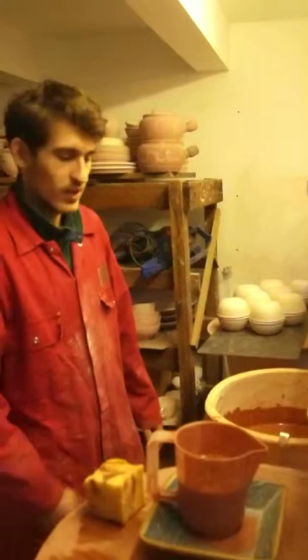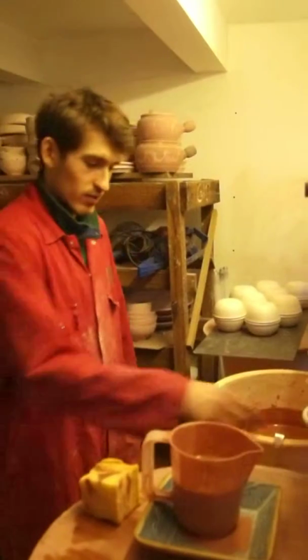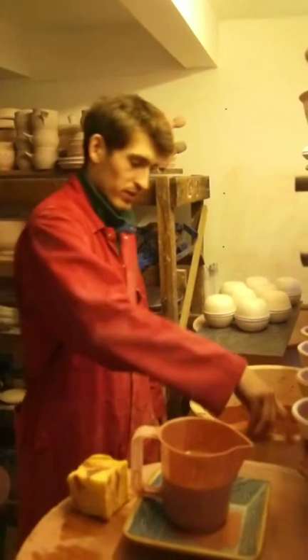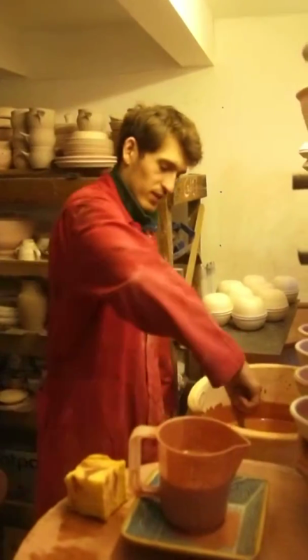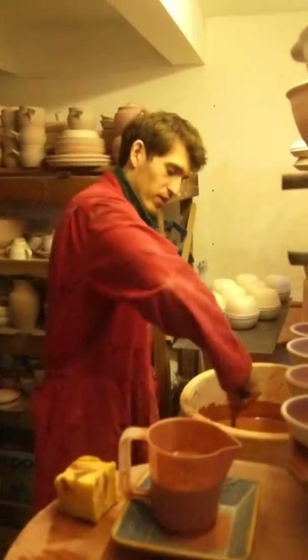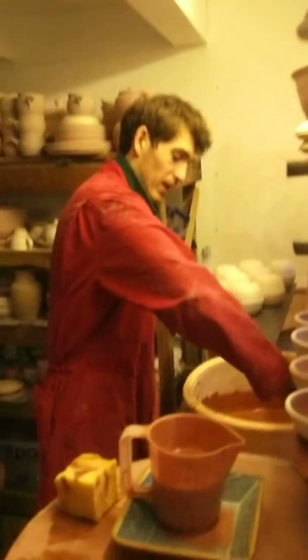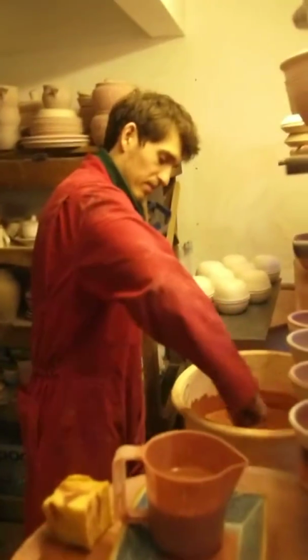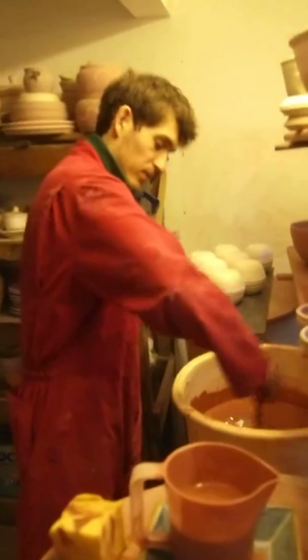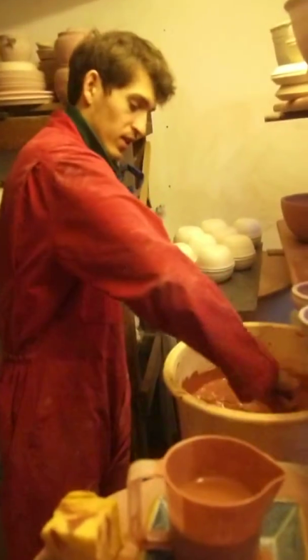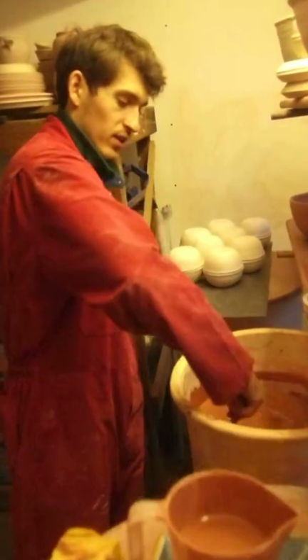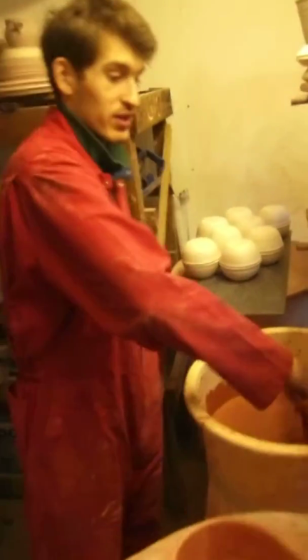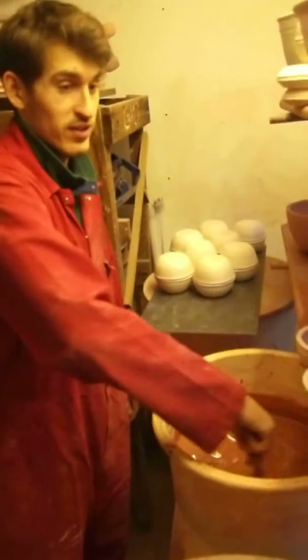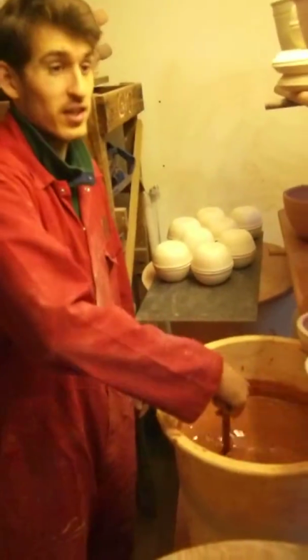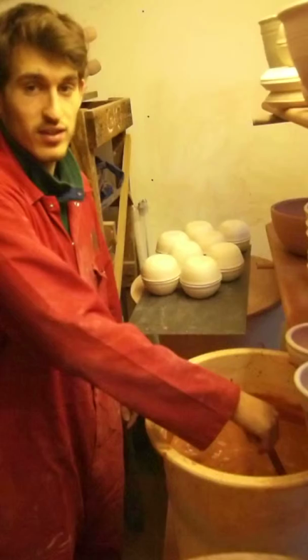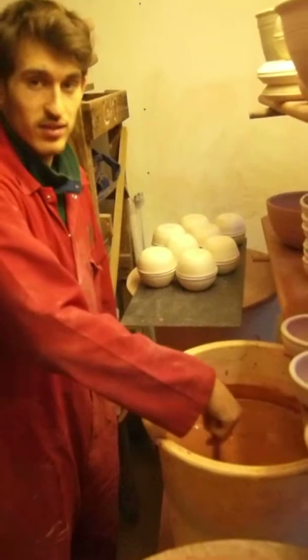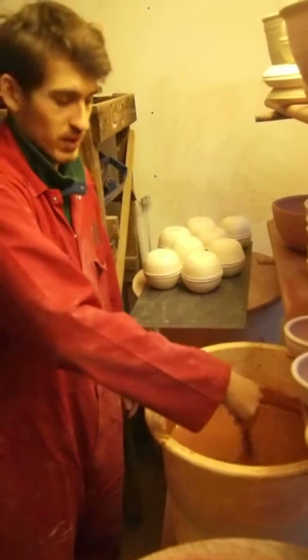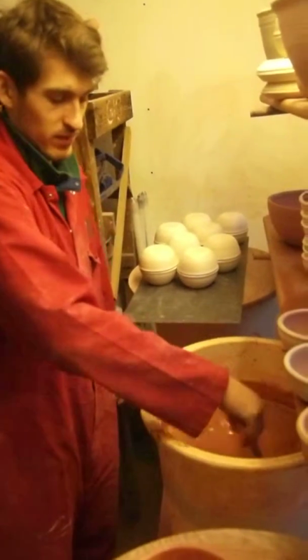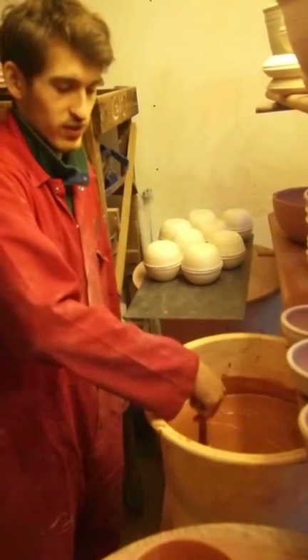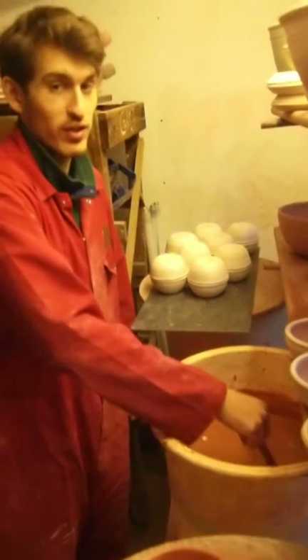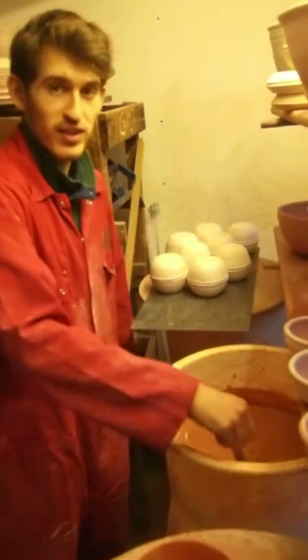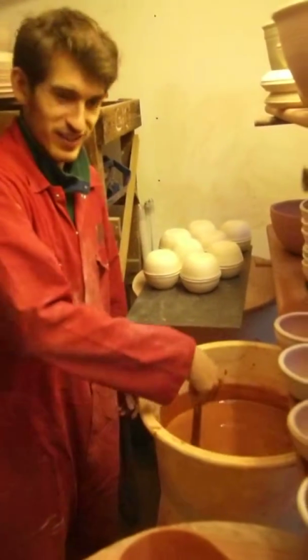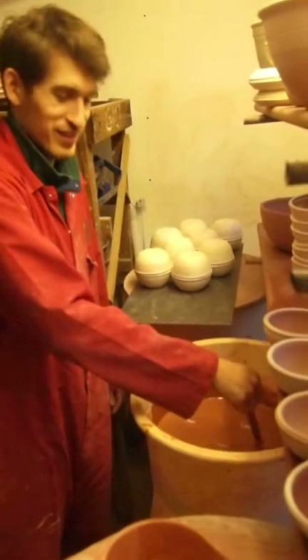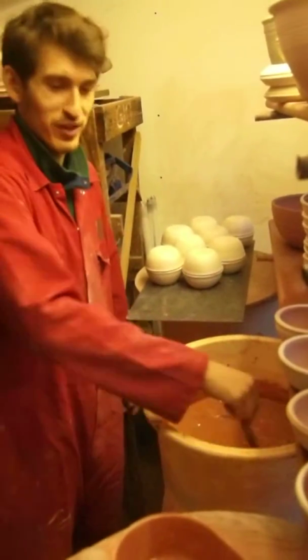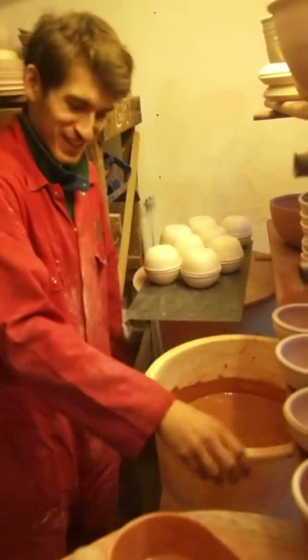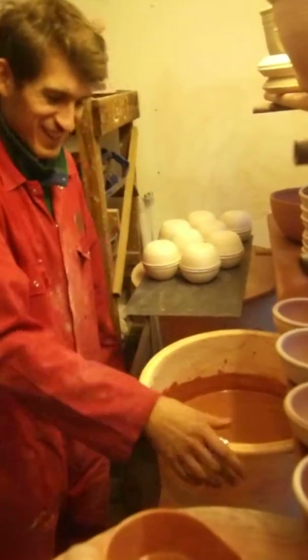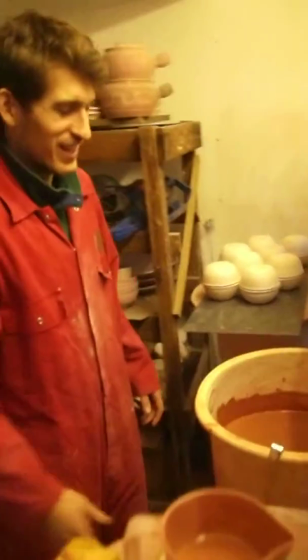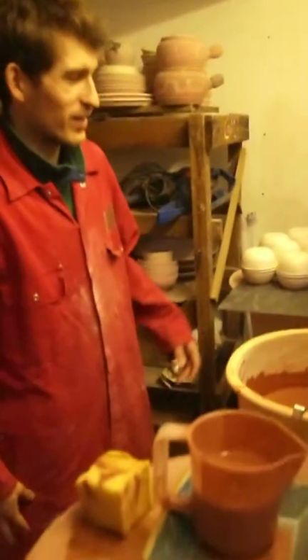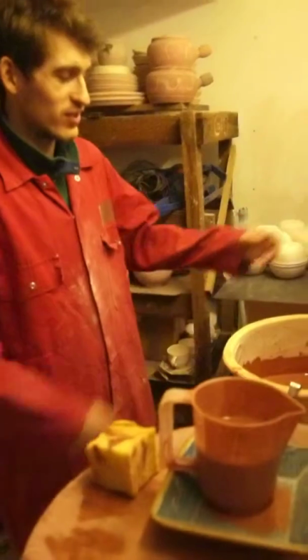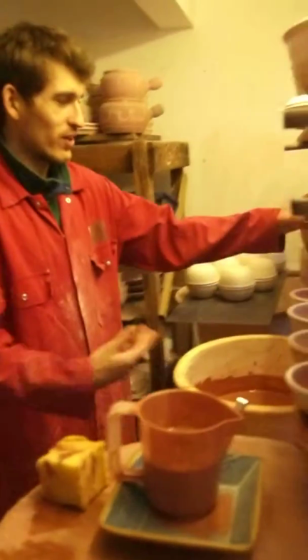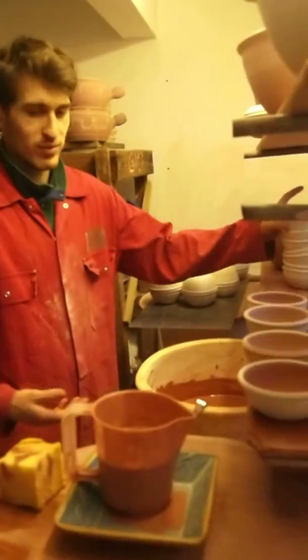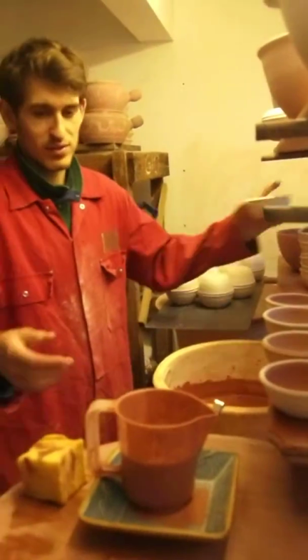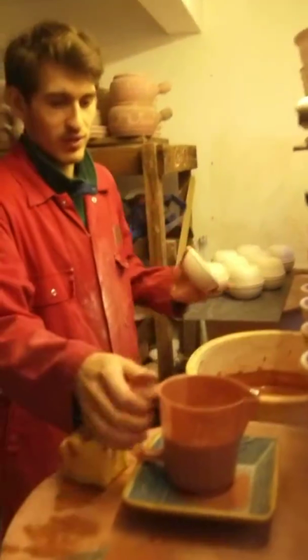First thing, stir up your glaze. I've already stirred this but I'll just show you because it's important — you should stir it in between each one really.